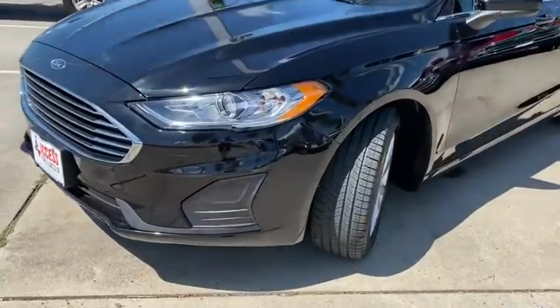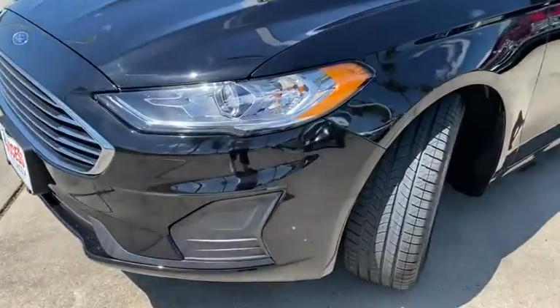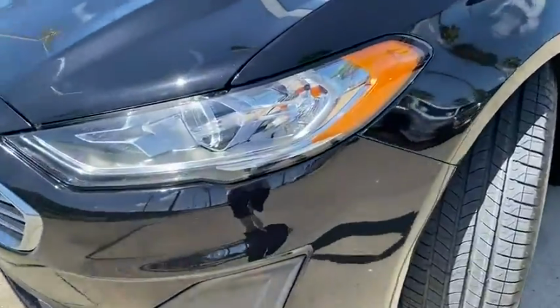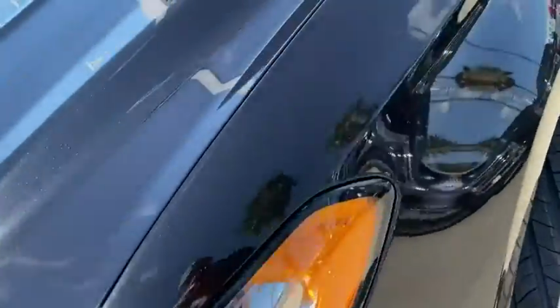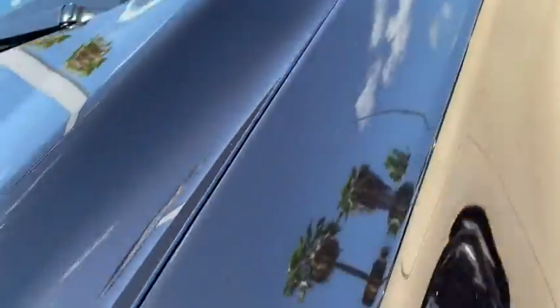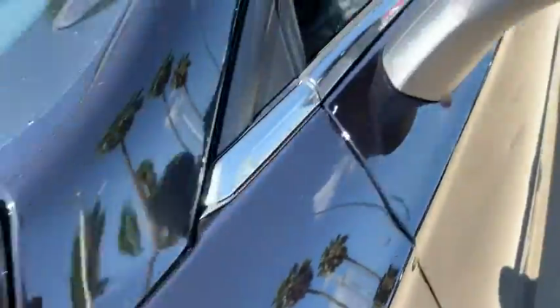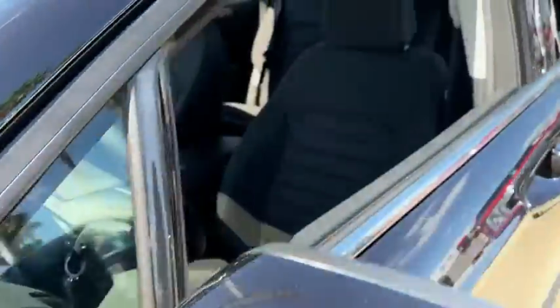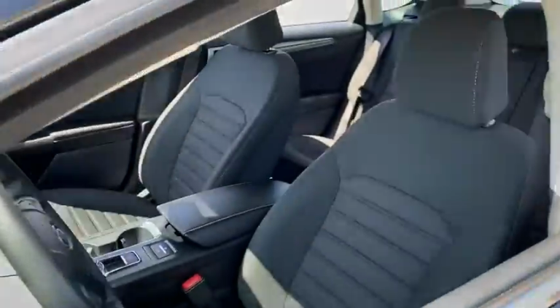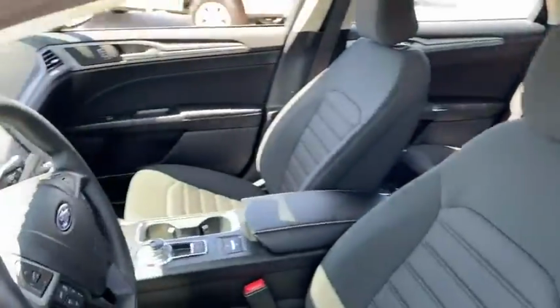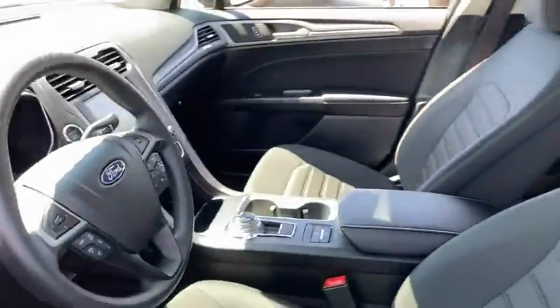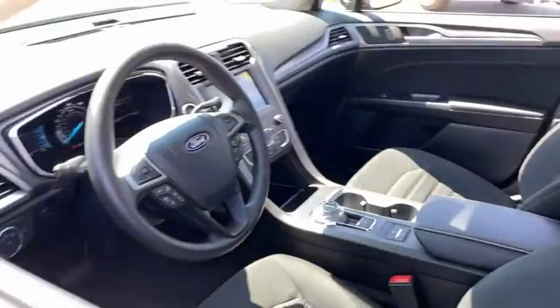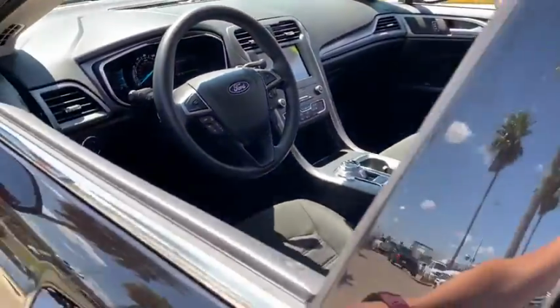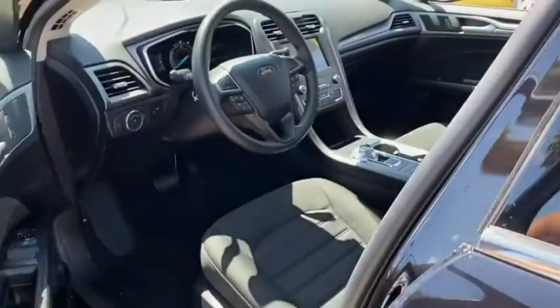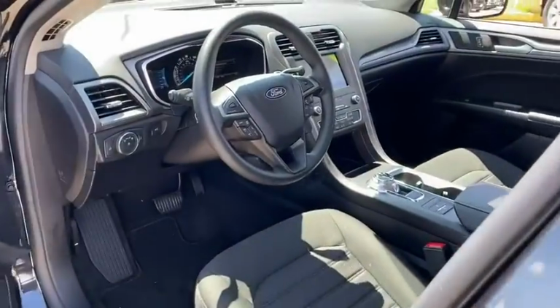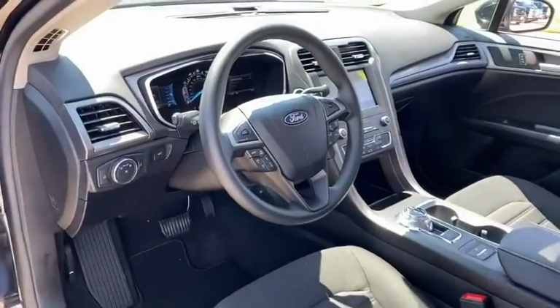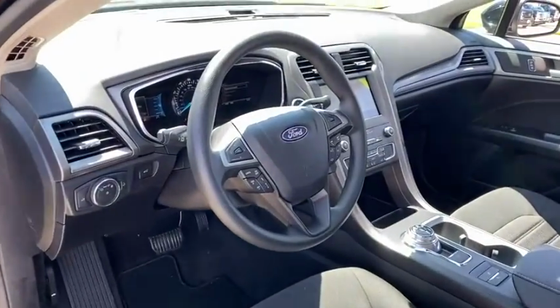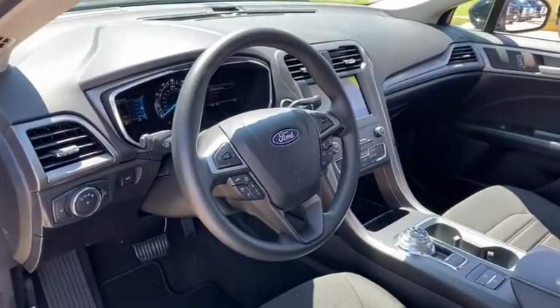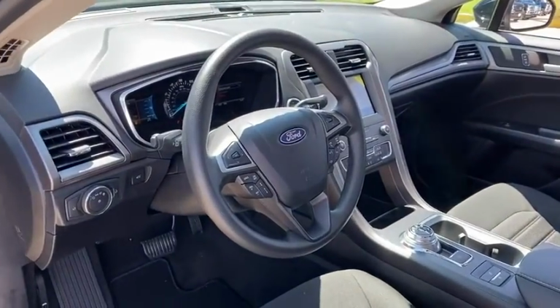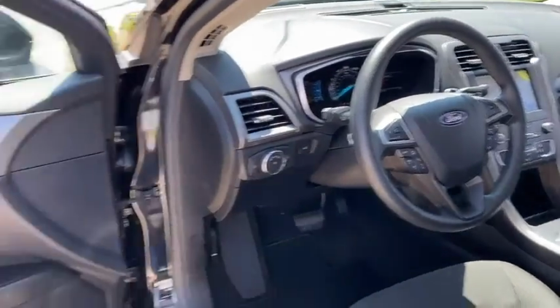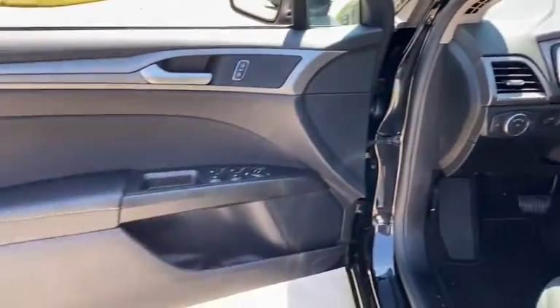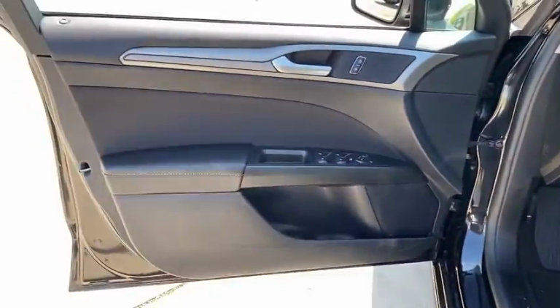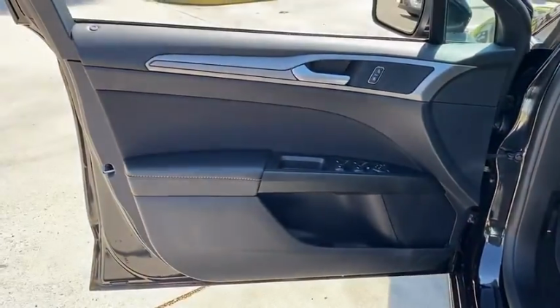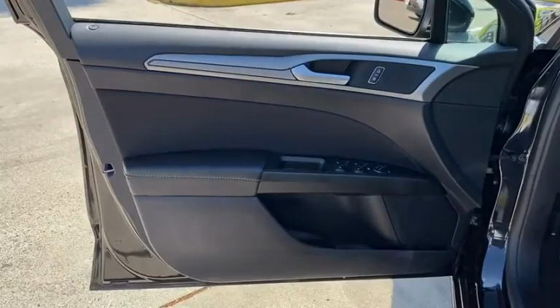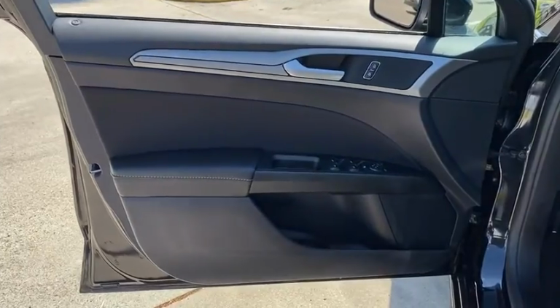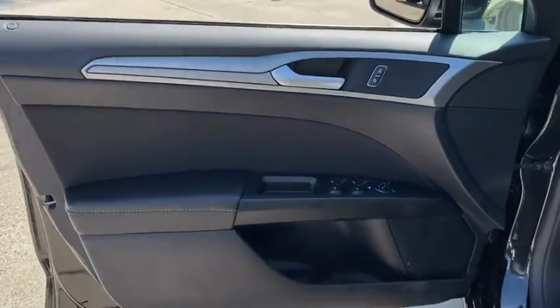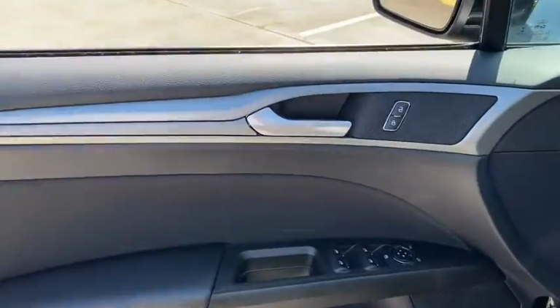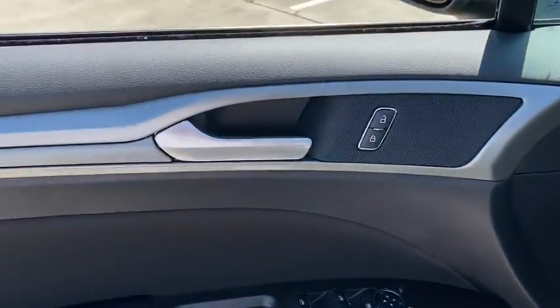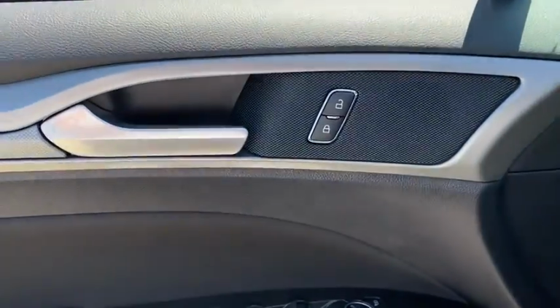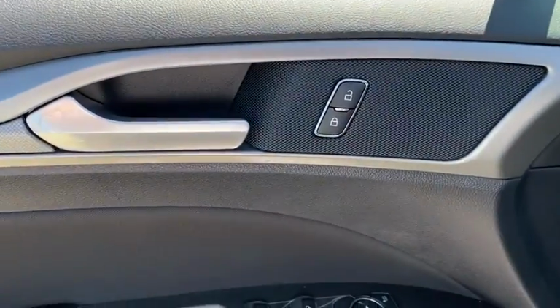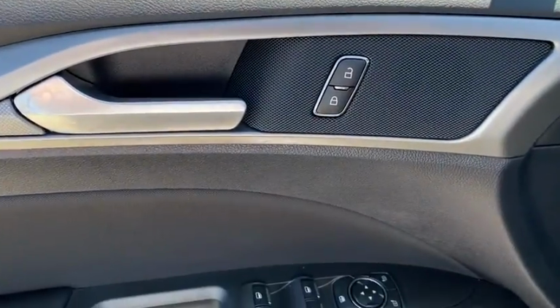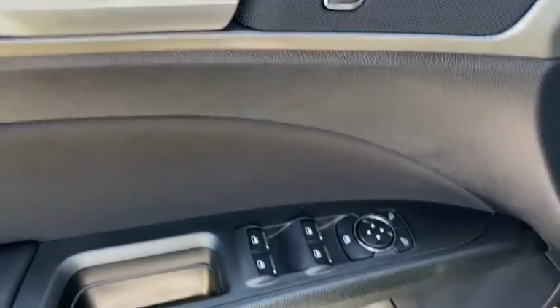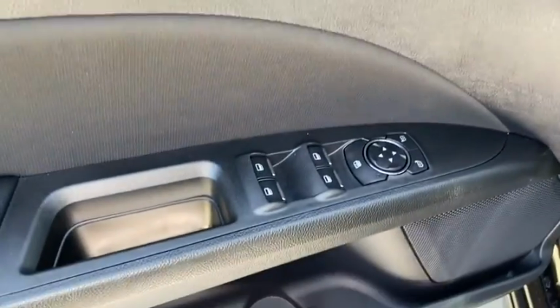Backup camera, keyless entry, remote engine start, driver lumbar, power steering, adjustable steering wheel, front floor mats, ABS four-wheel, aluminum wheels, cruise control, four-wheel disc brakes, front wheel drive.